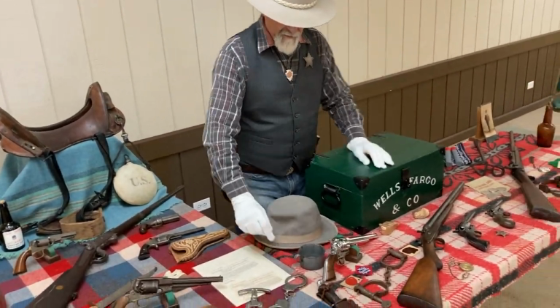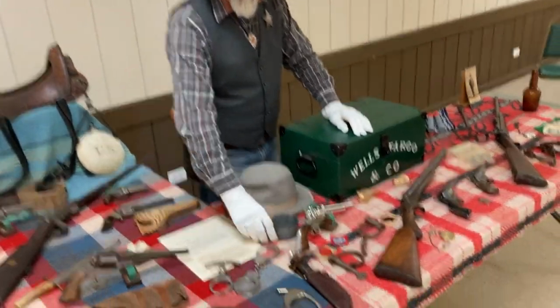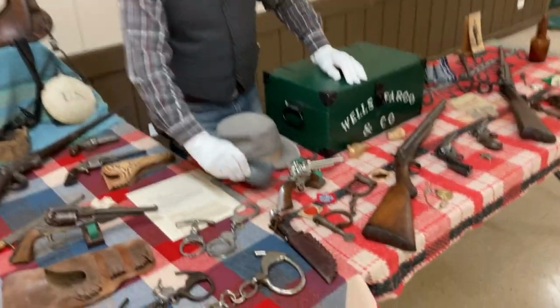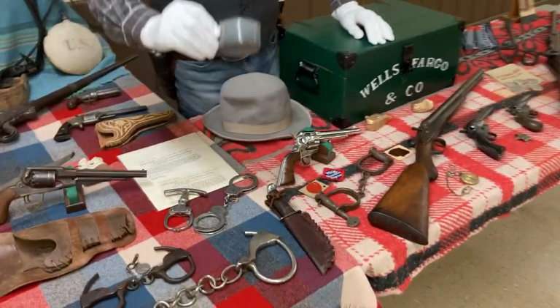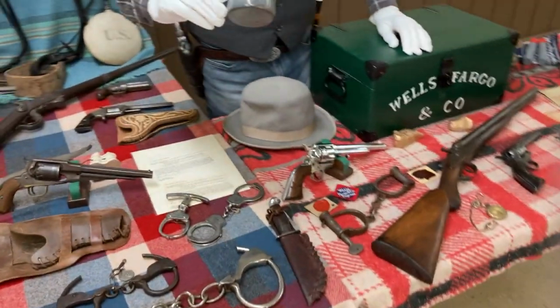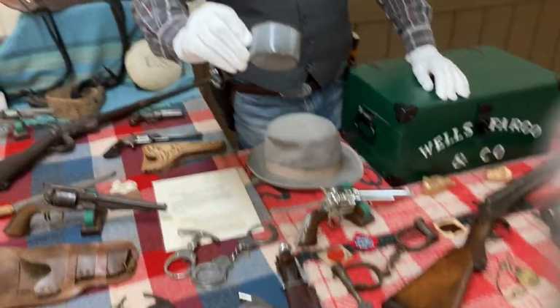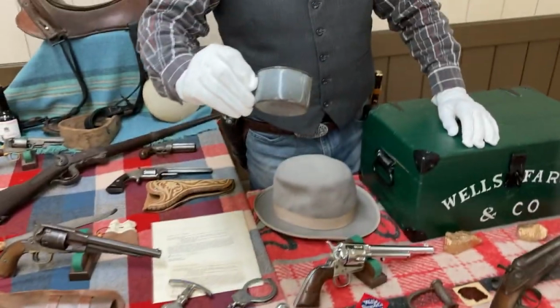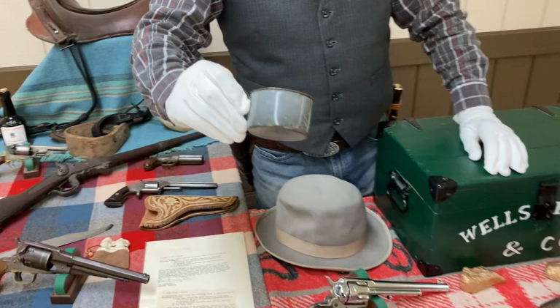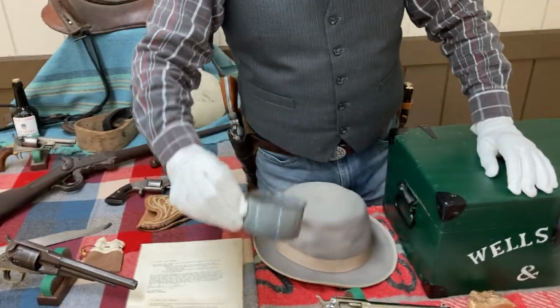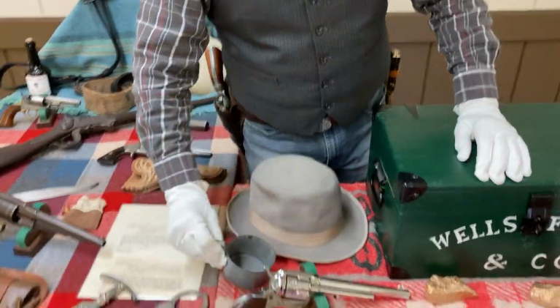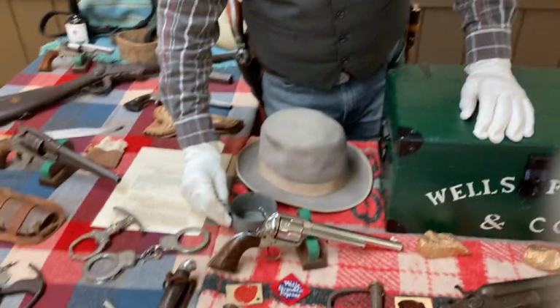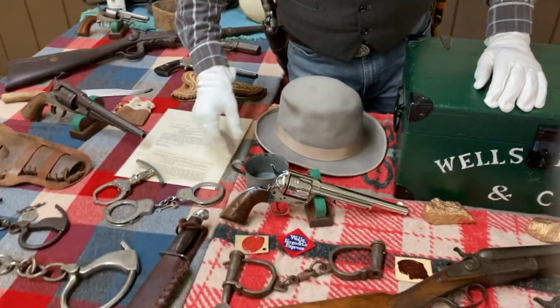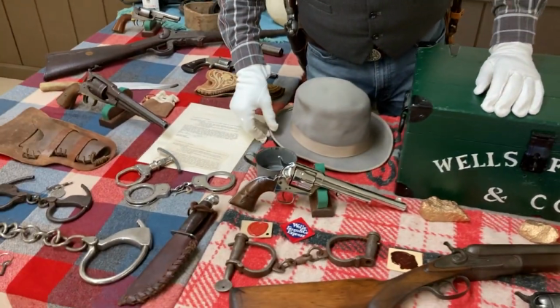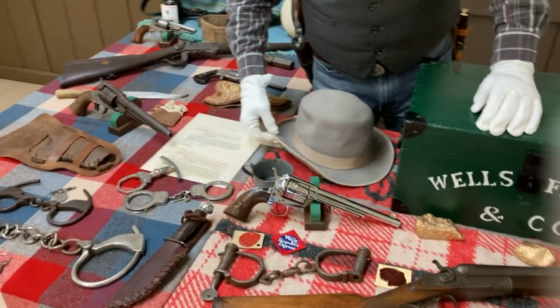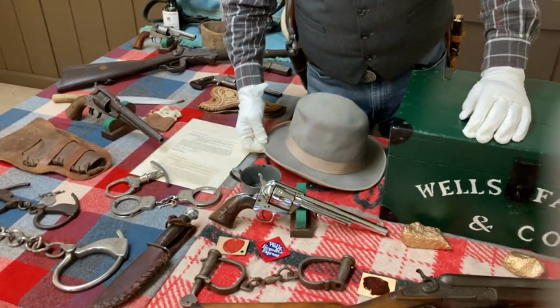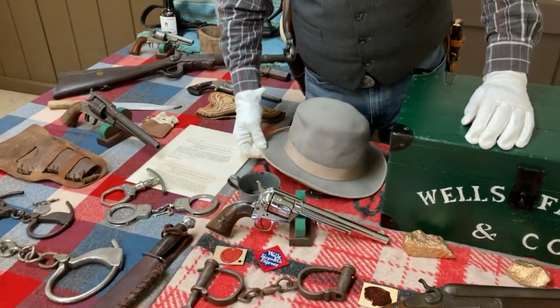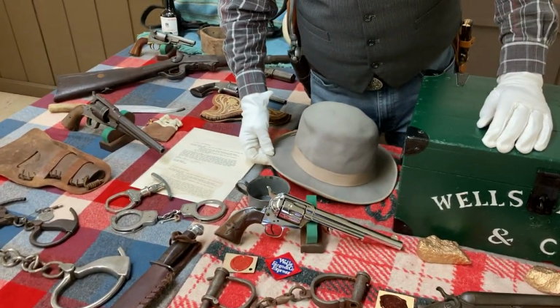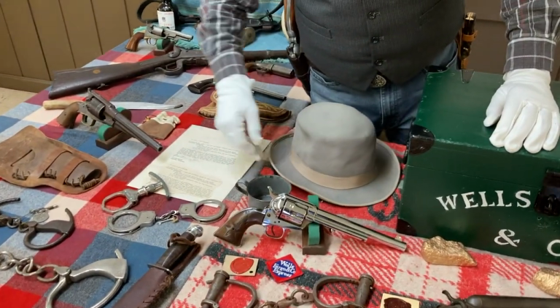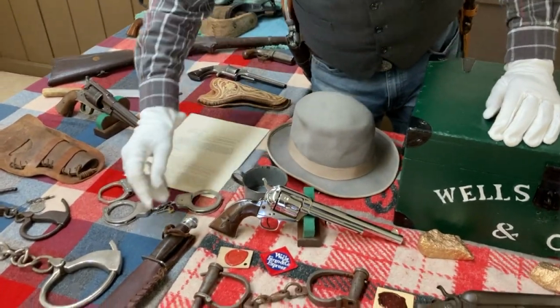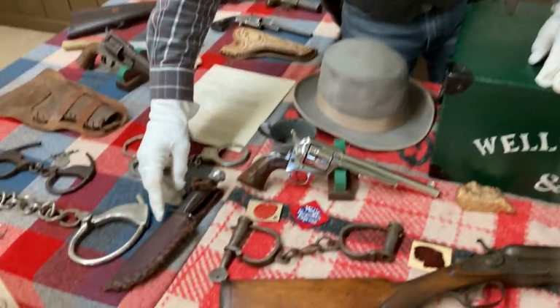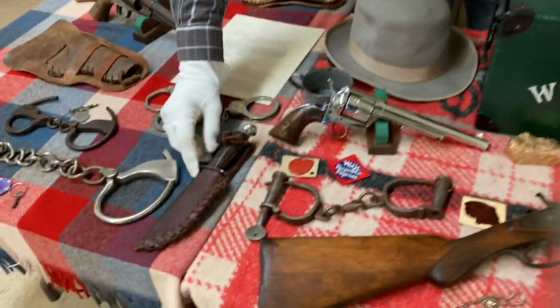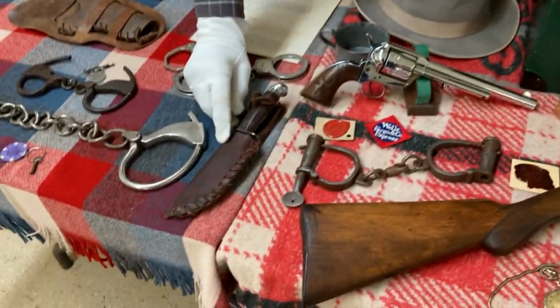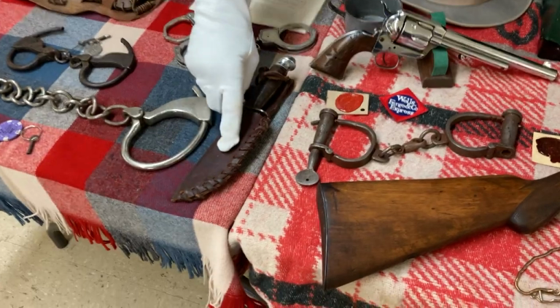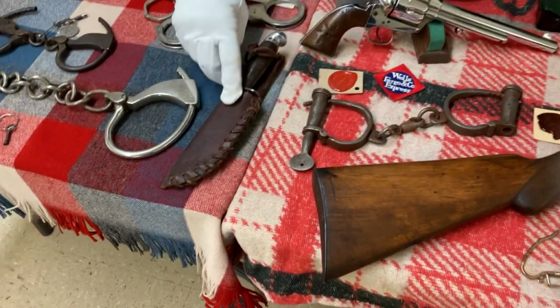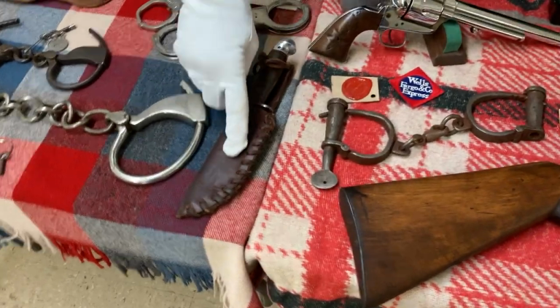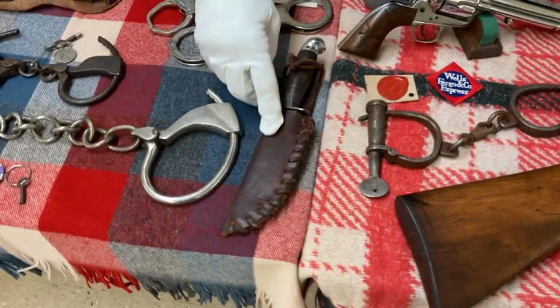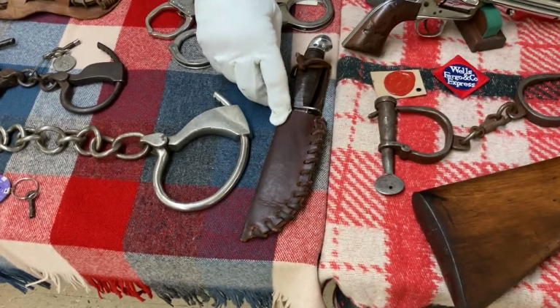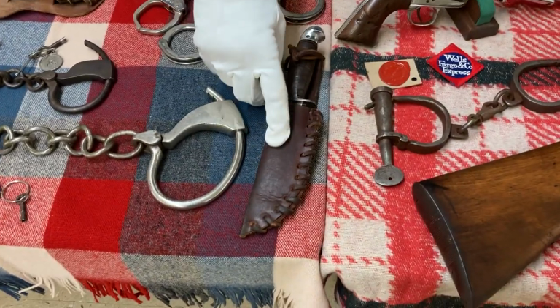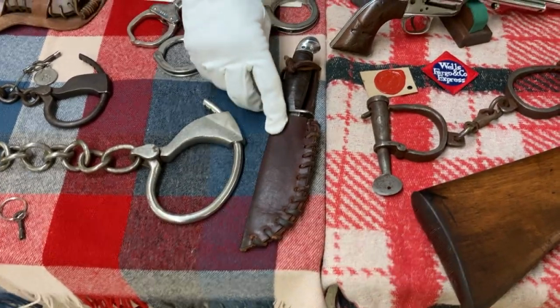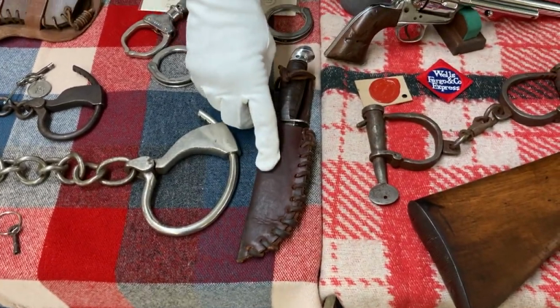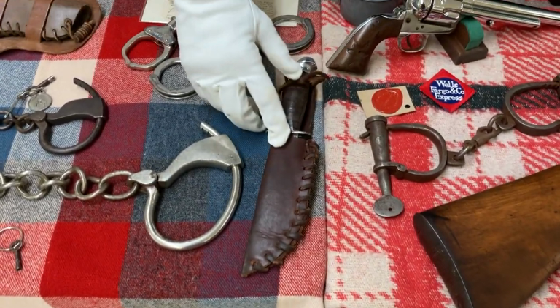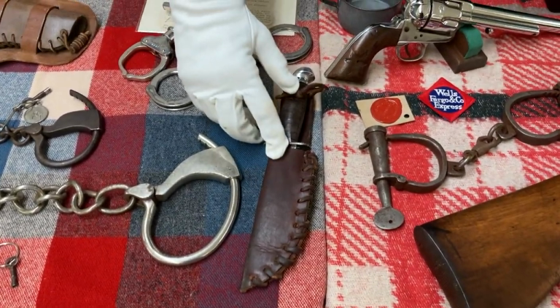For that old cowboy cup of coffee, they had their little cup. An old slouch hat, and a fighting knife in a nice leather scabbard.